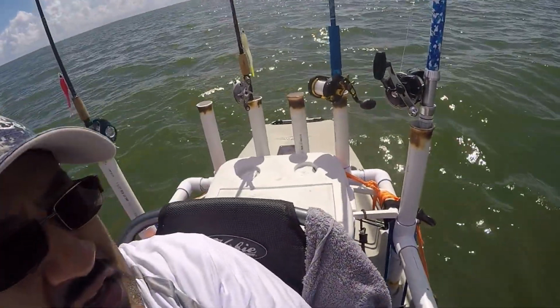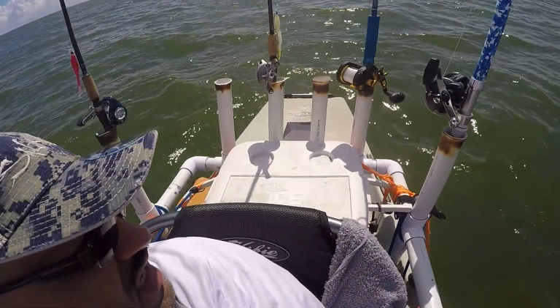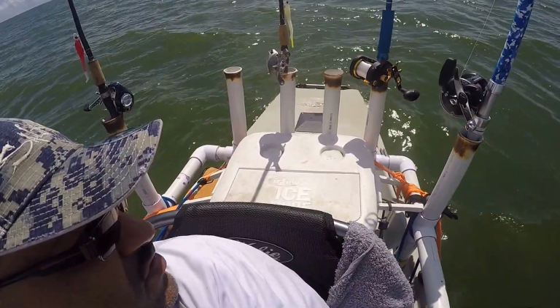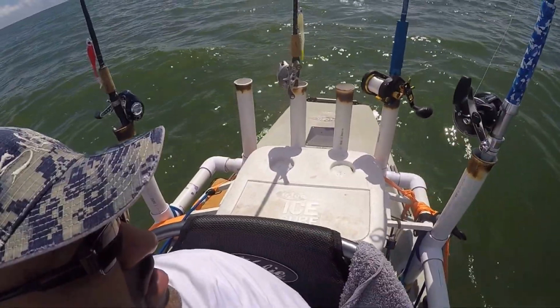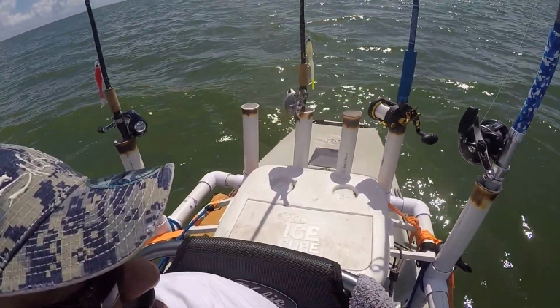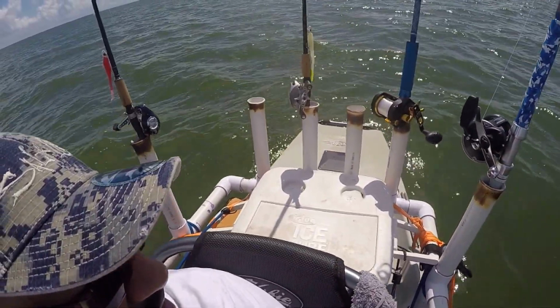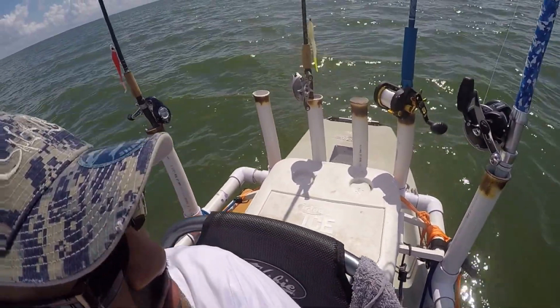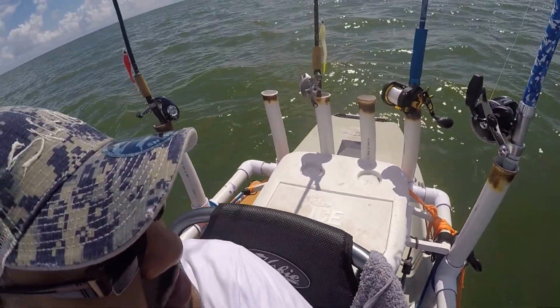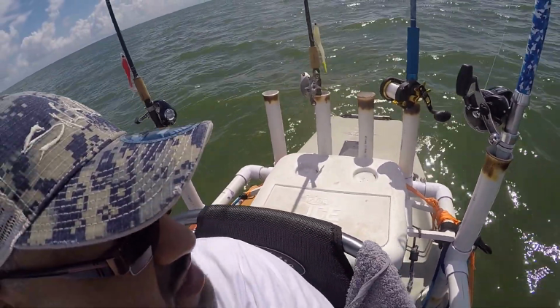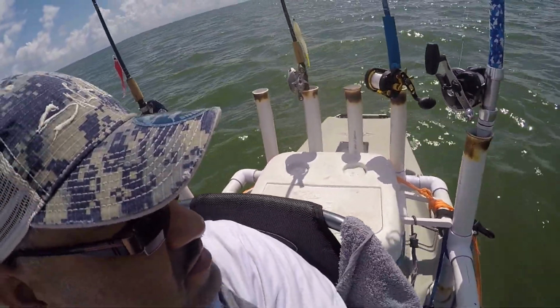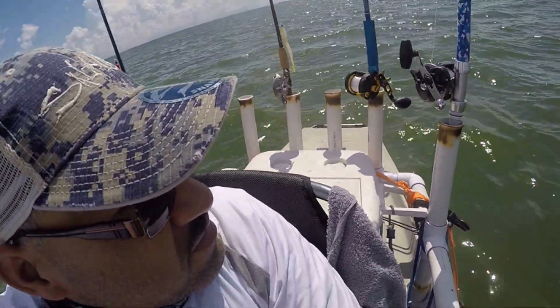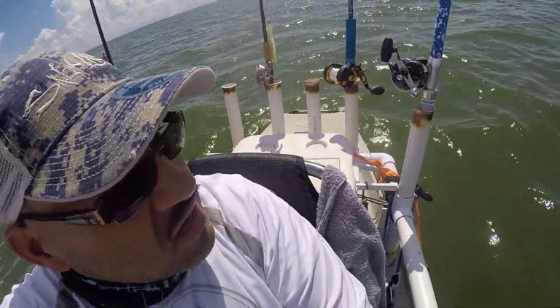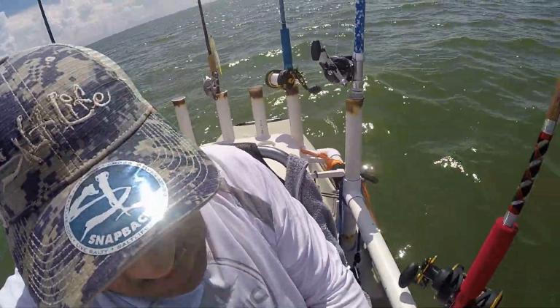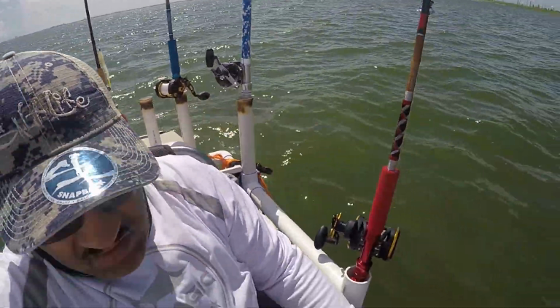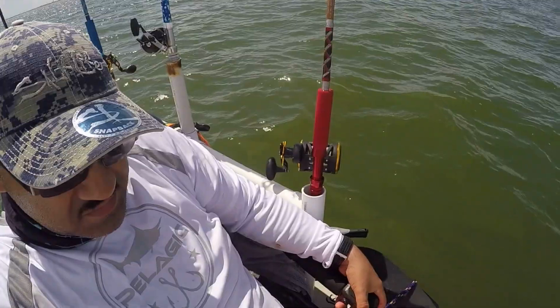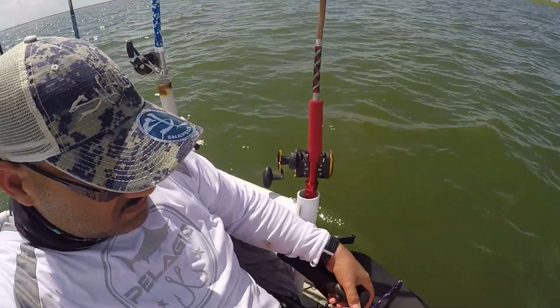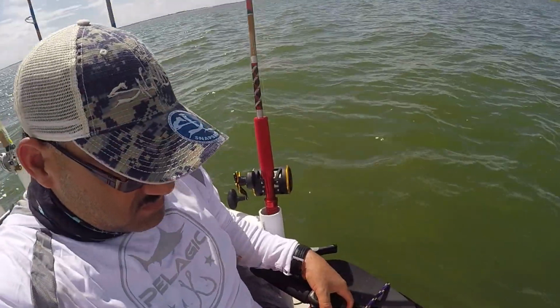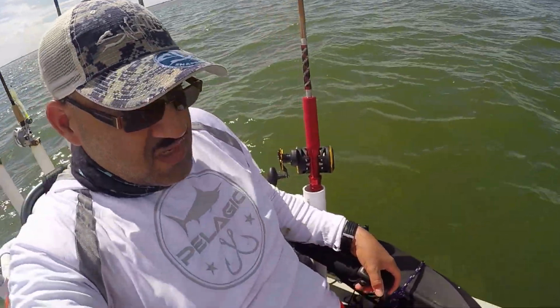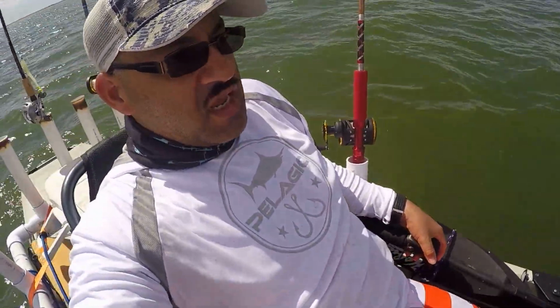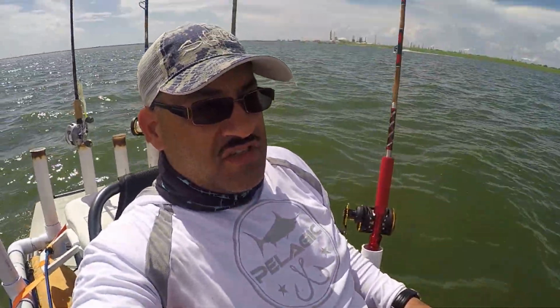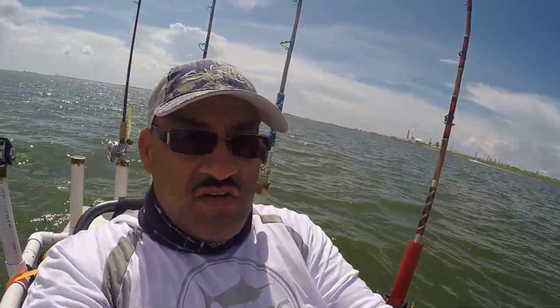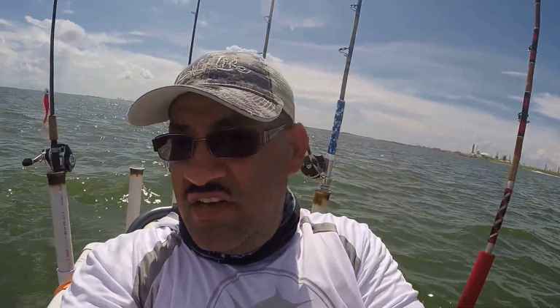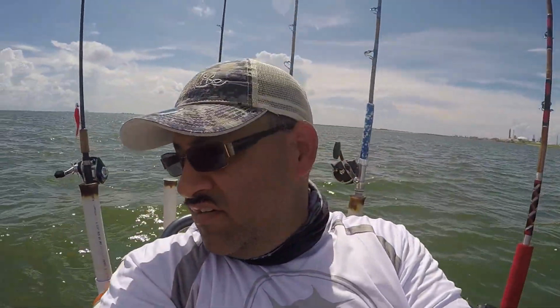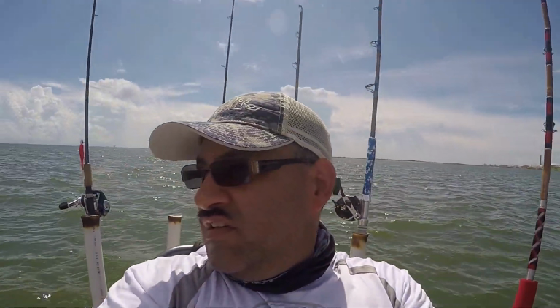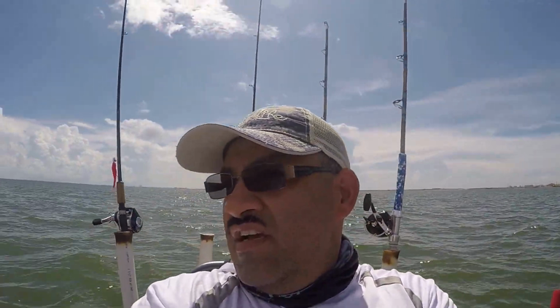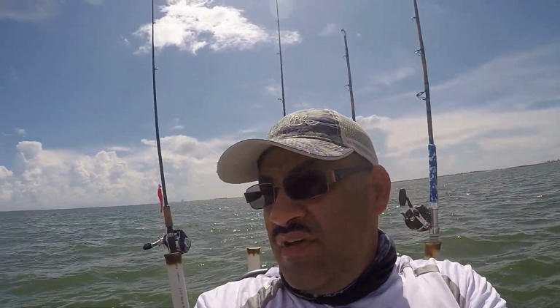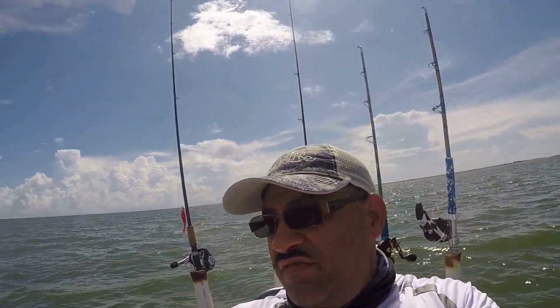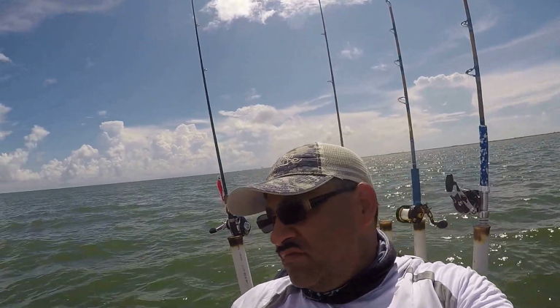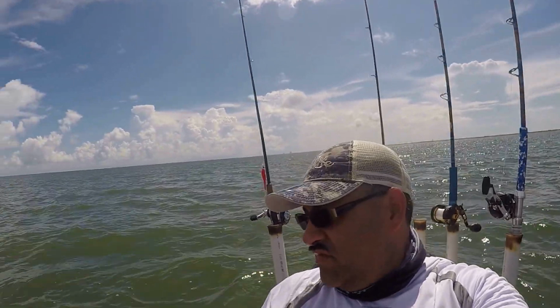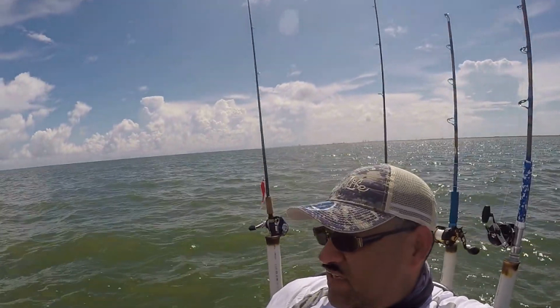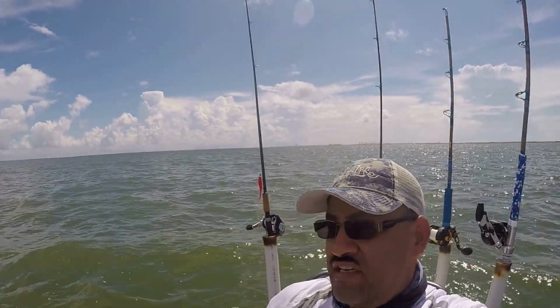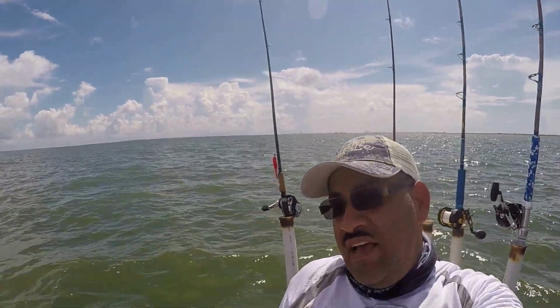Got my cooler, my setup, my rod holder. I'm just chilling over here. Texas City Dike.